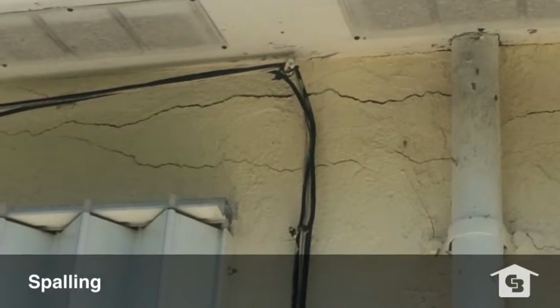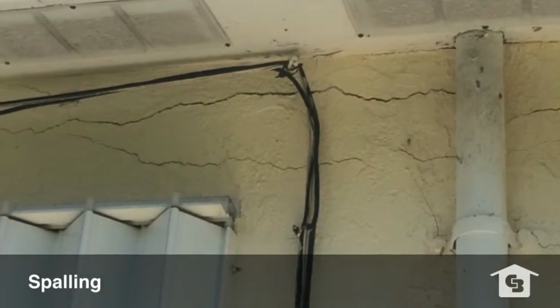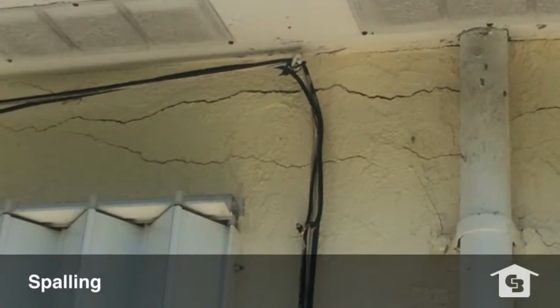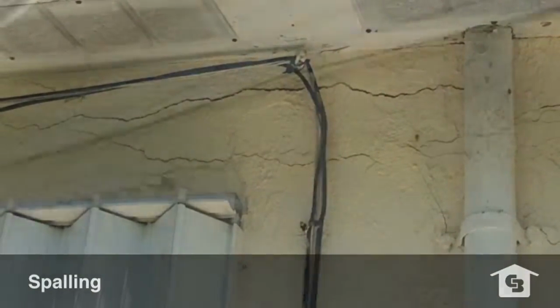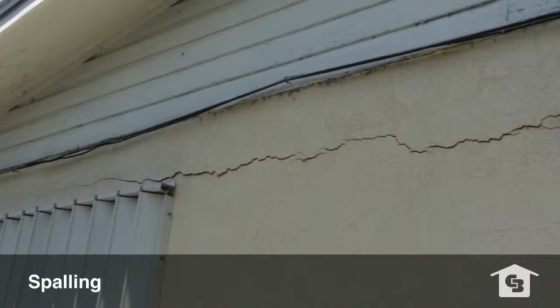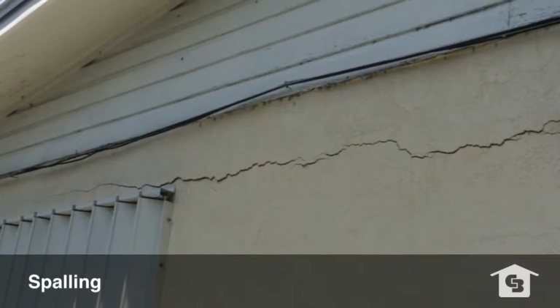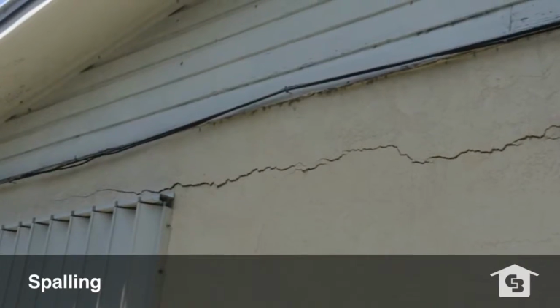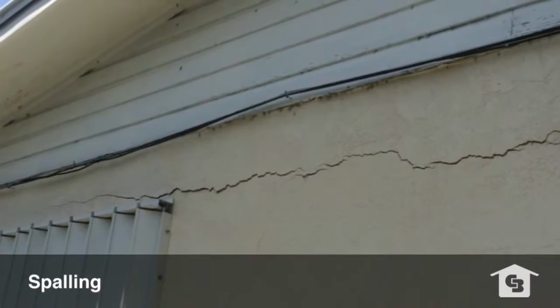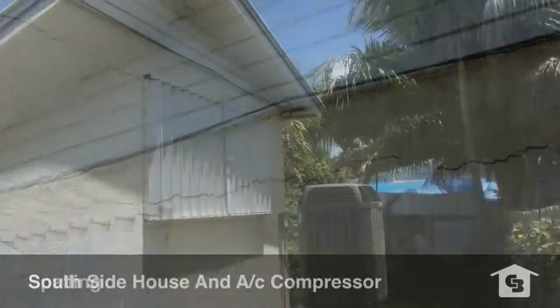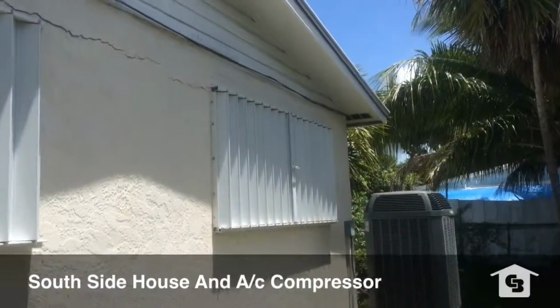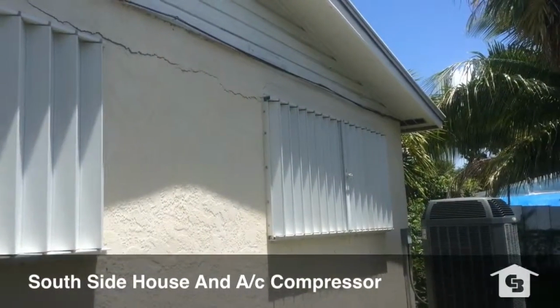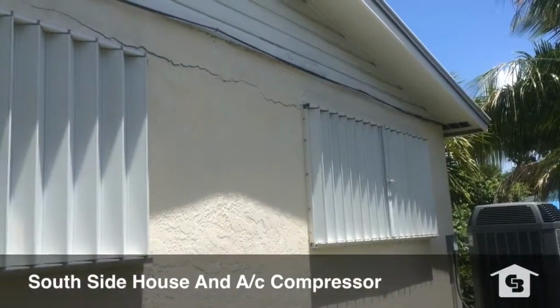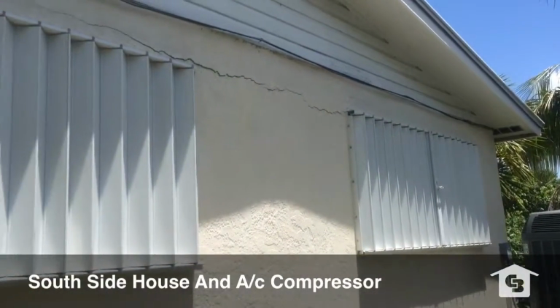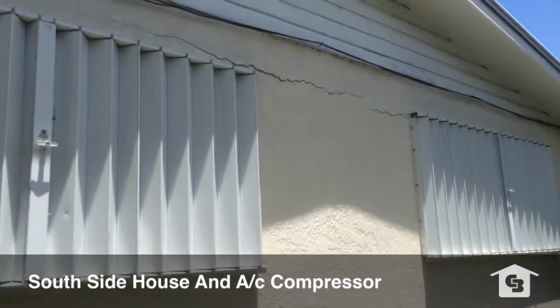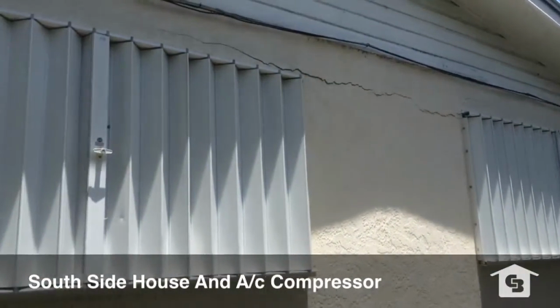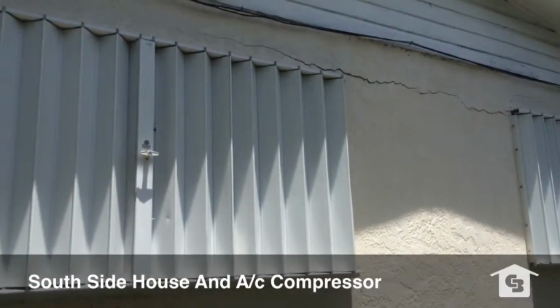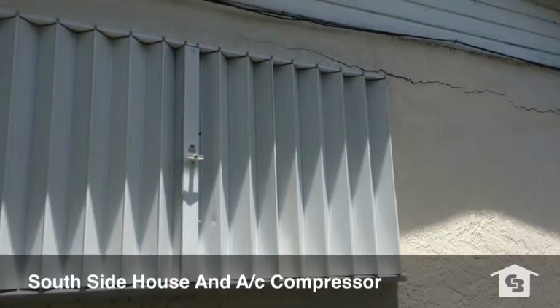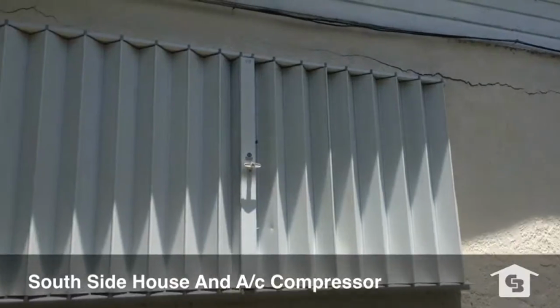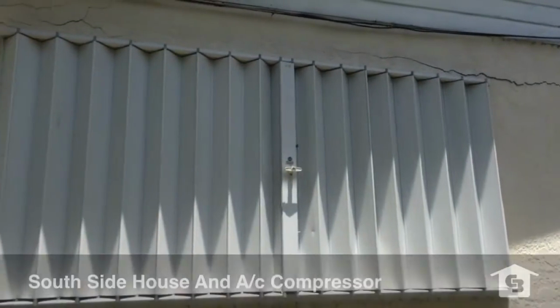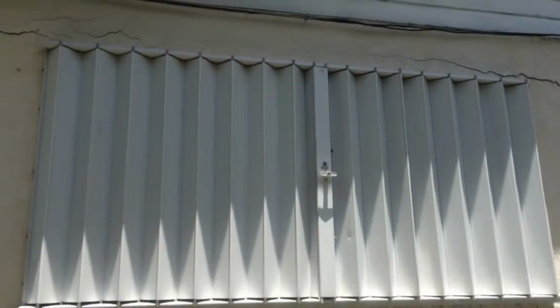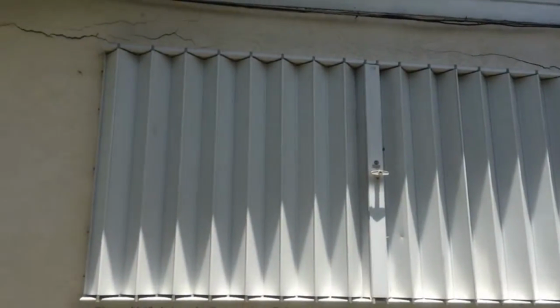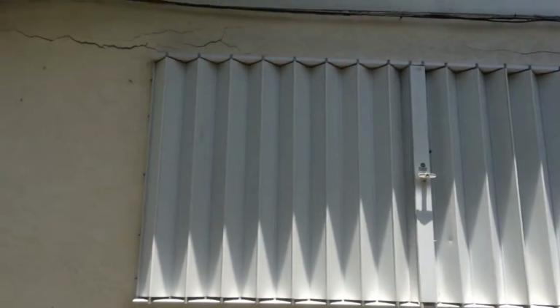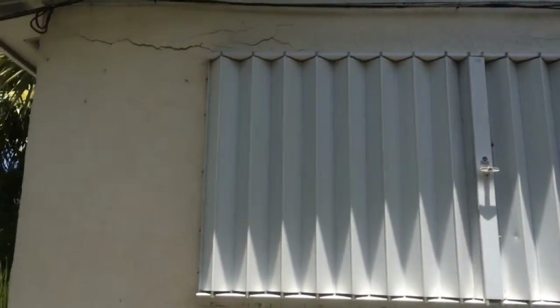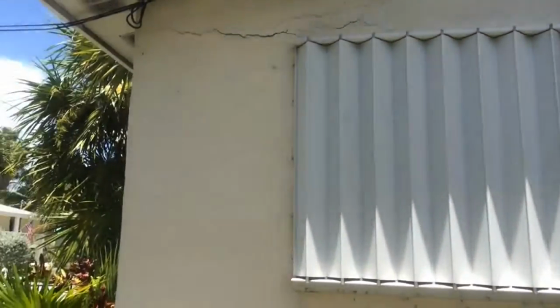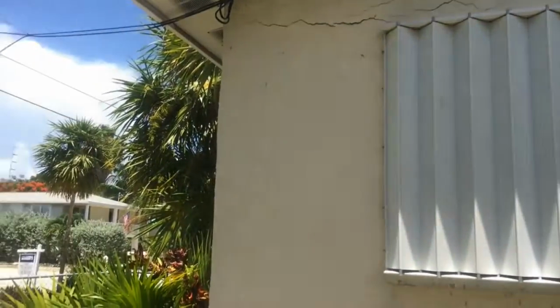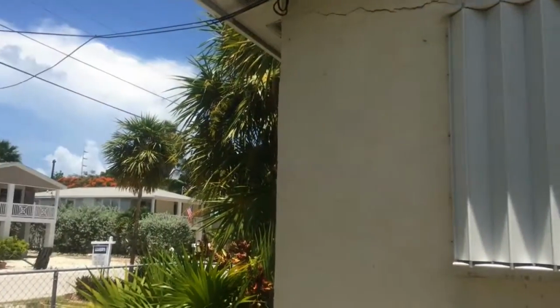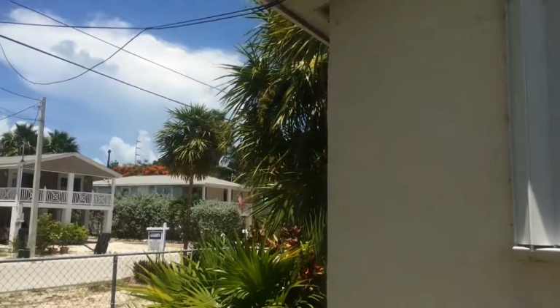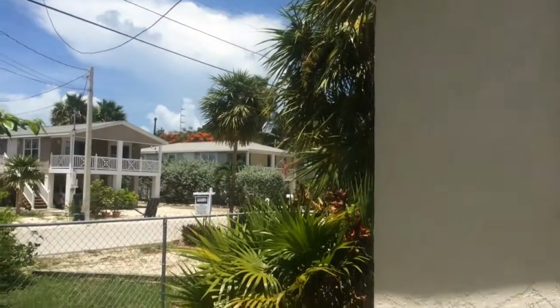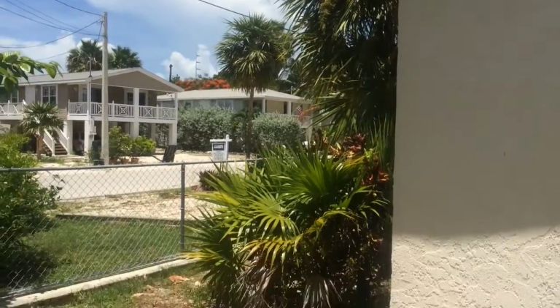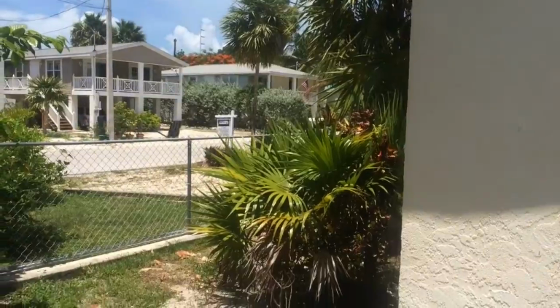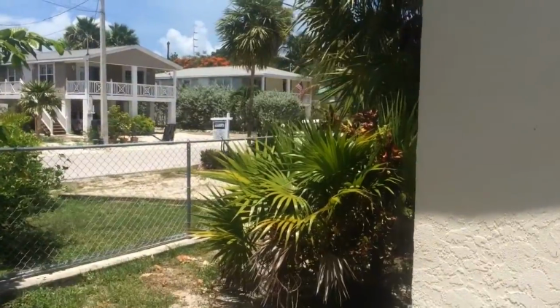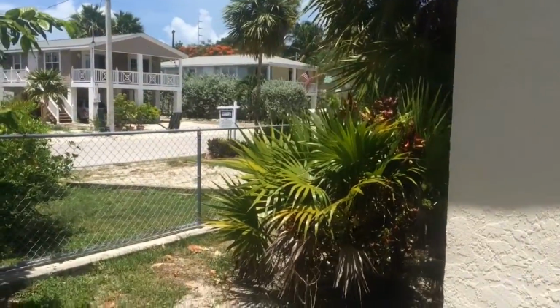There are a couple more pictures of some spalling — a little bit more concrete work visible there. And finally the side of the house, where you'll see the air handler compressor on the outside. This is a Trane unit — a very nice unit — and it keeps the house very cool.